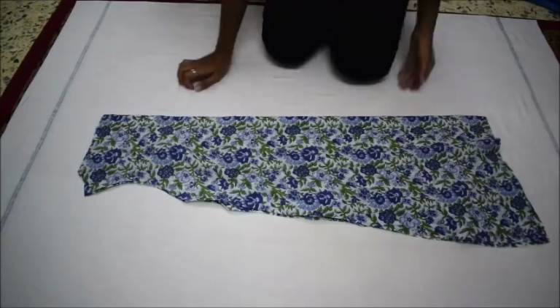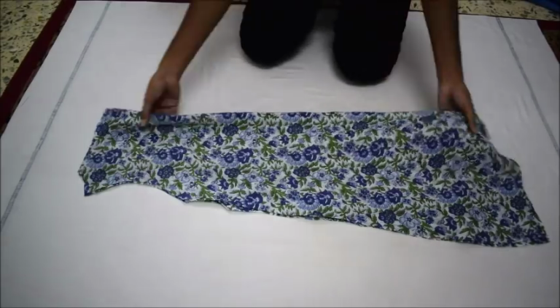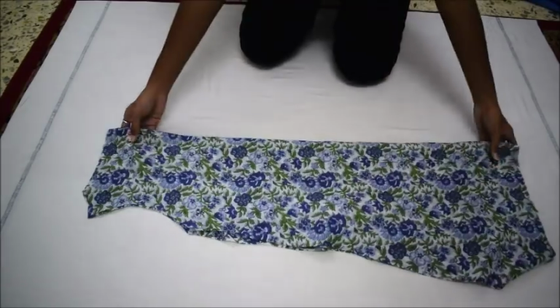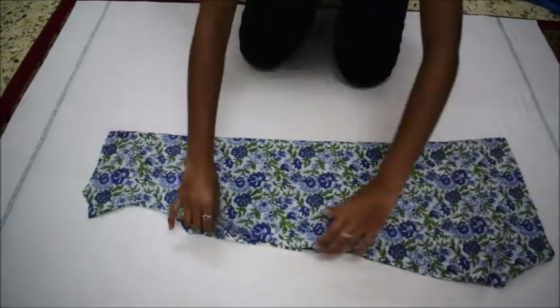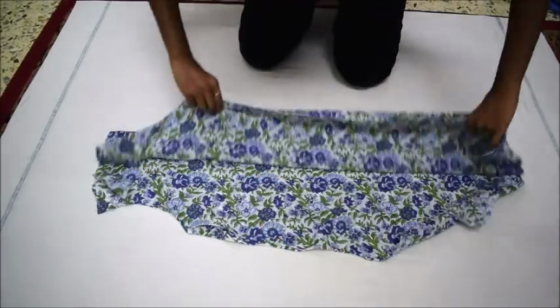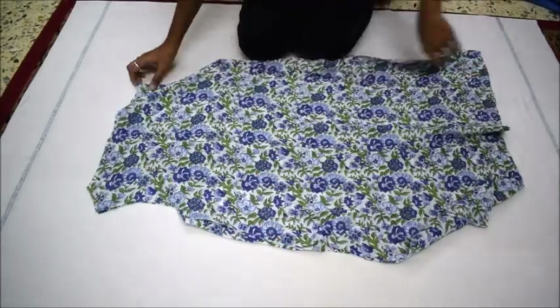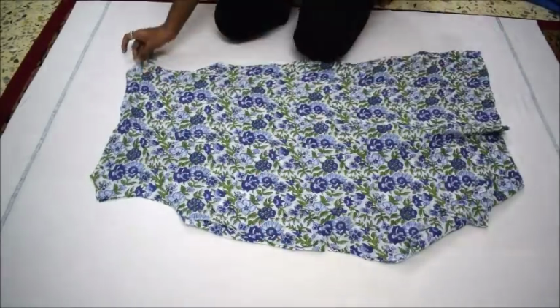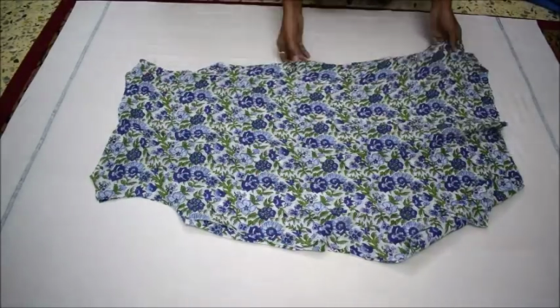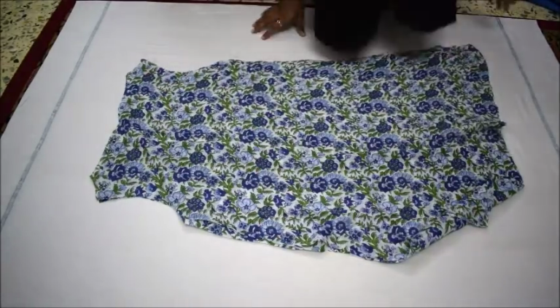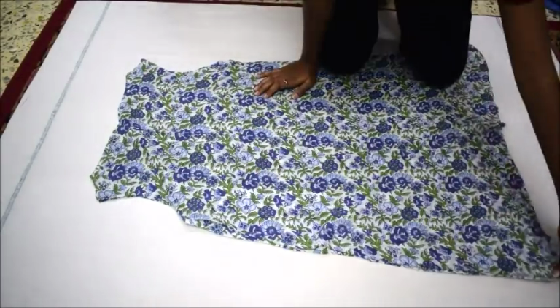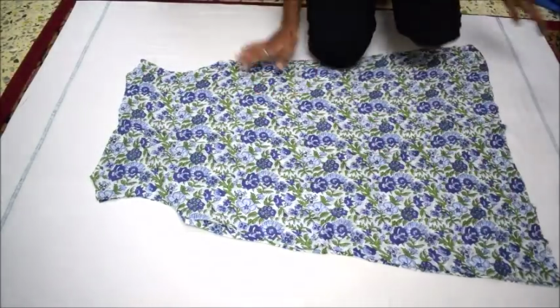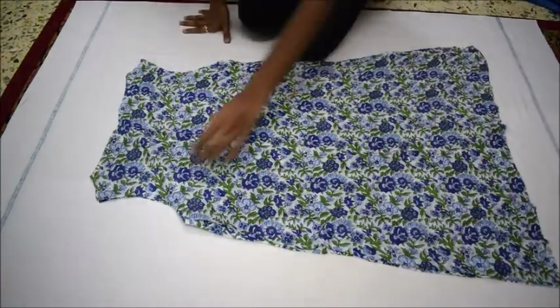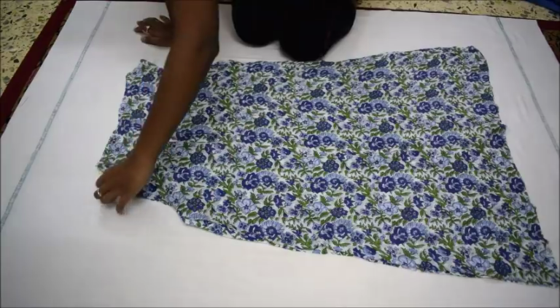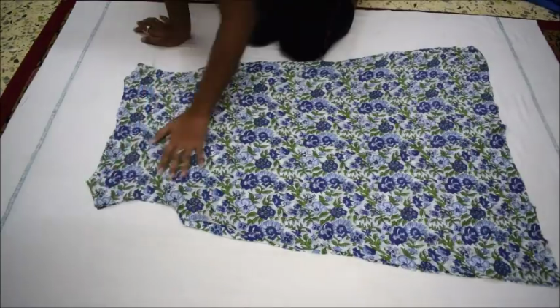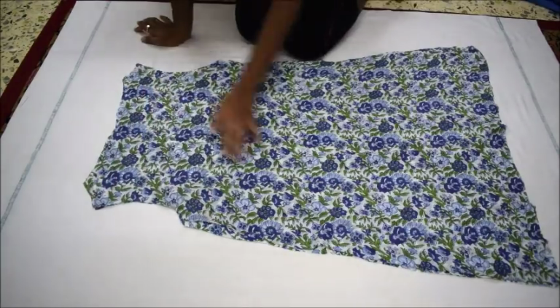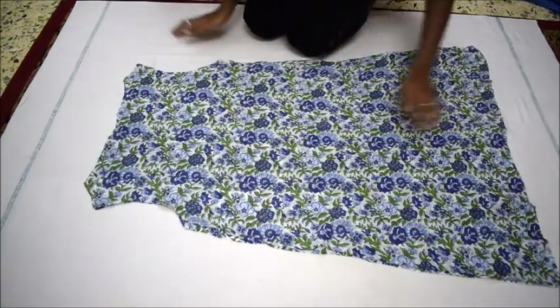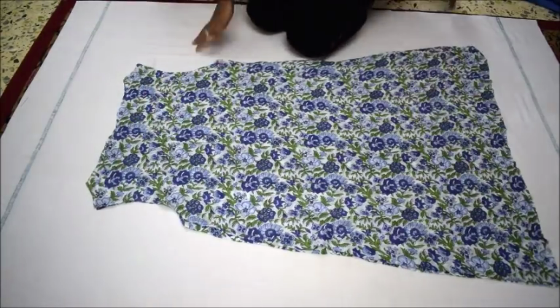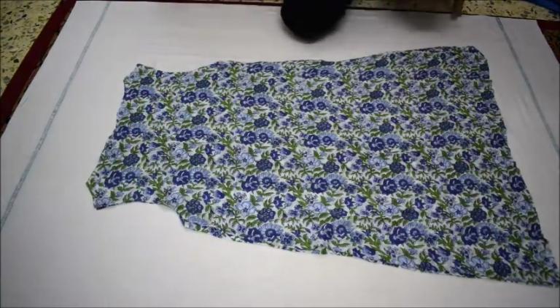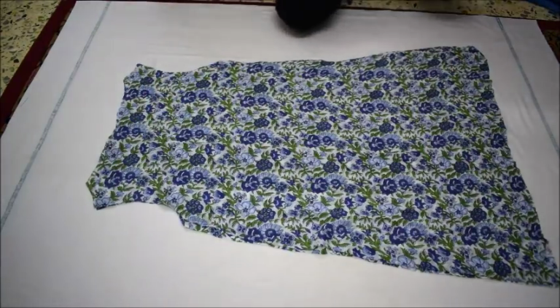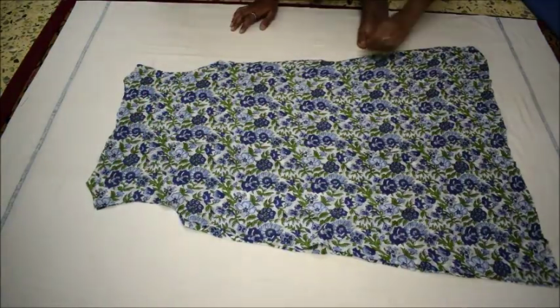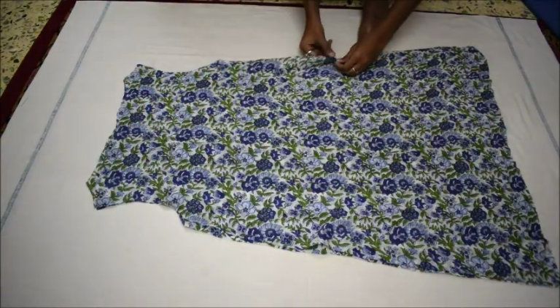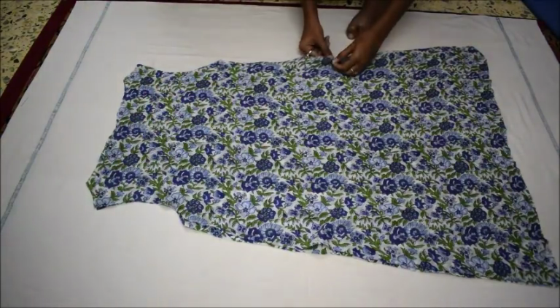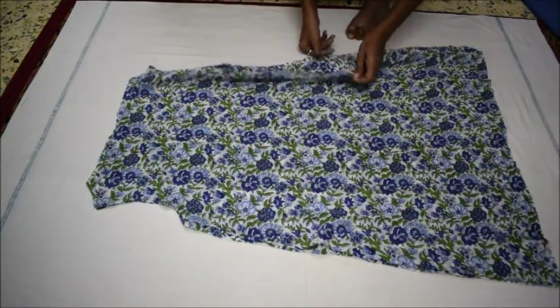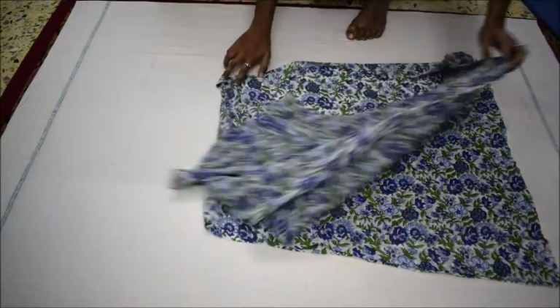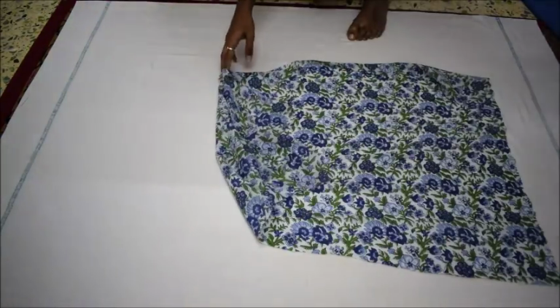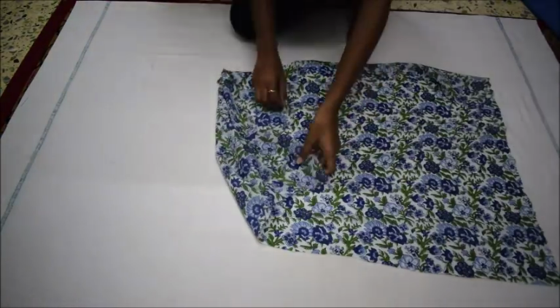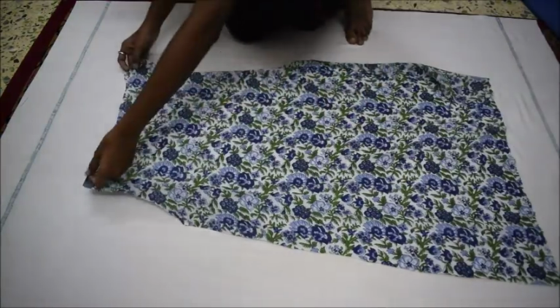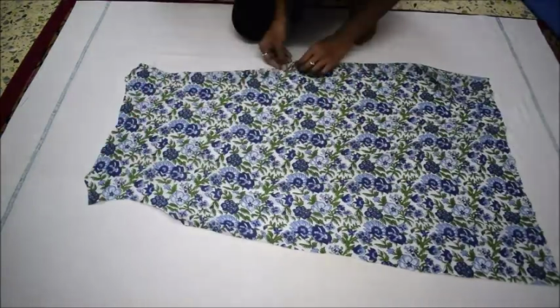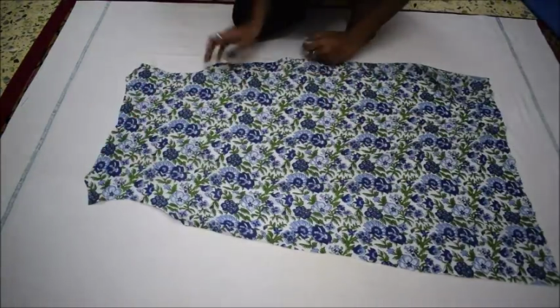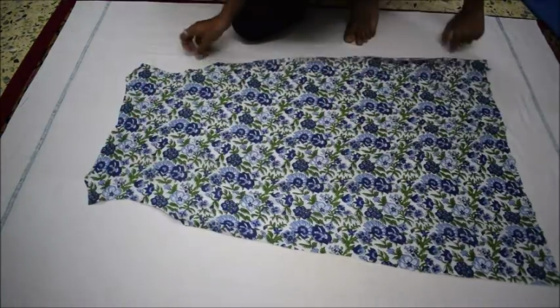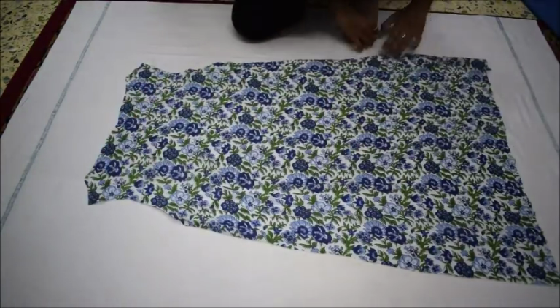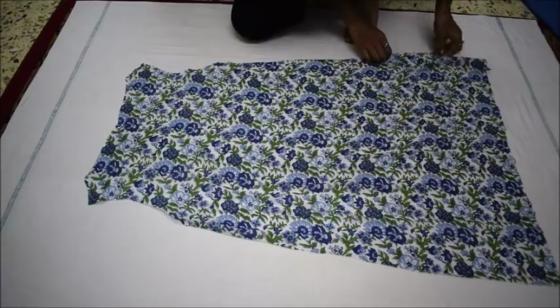Here you can see I have cut out the outline for the dress and I have also cut out the lining cloth in the similar manner. Then I will separate the 2 pieces of the dress.